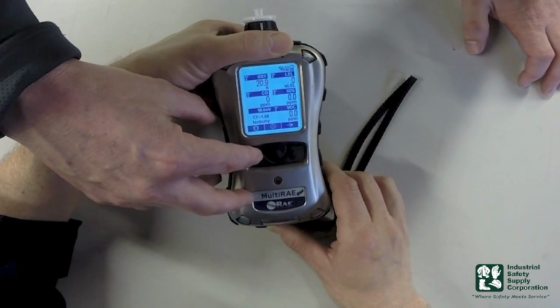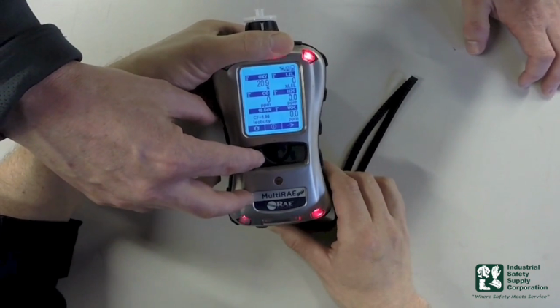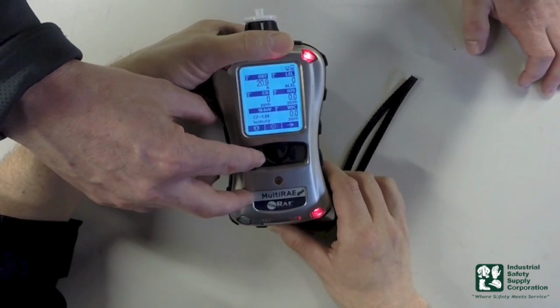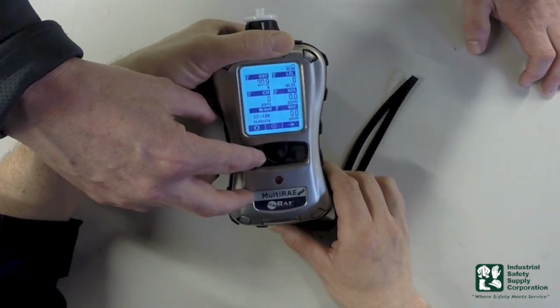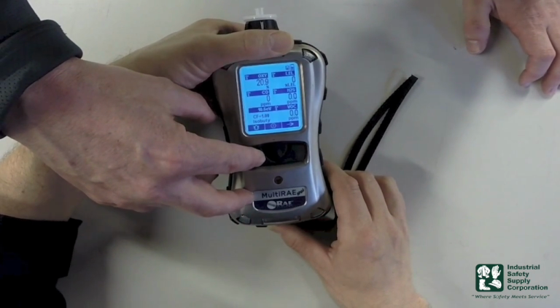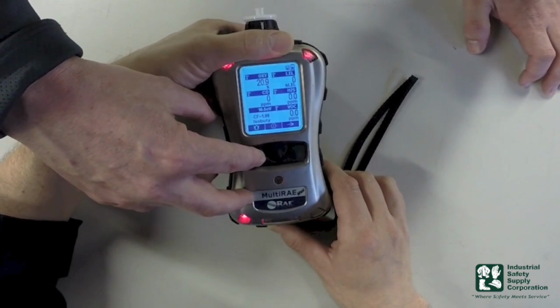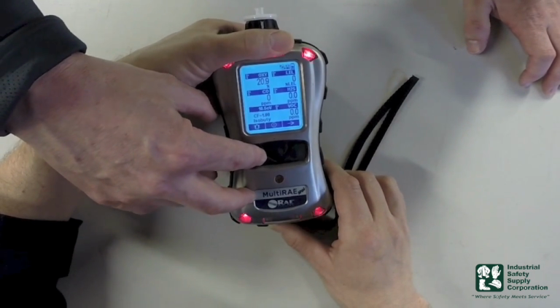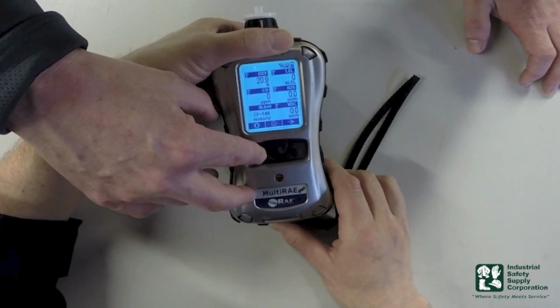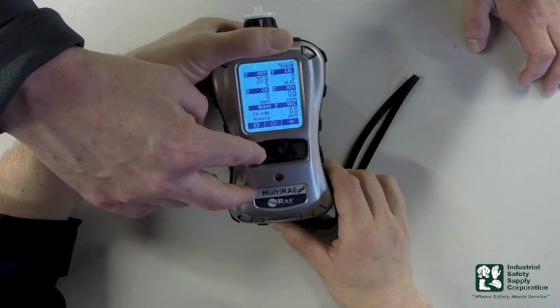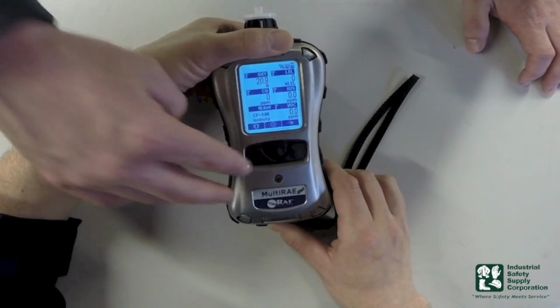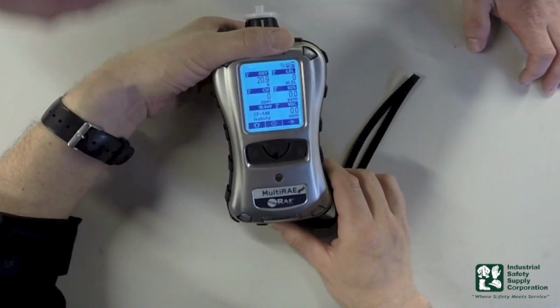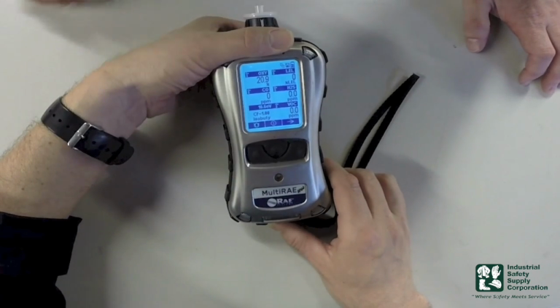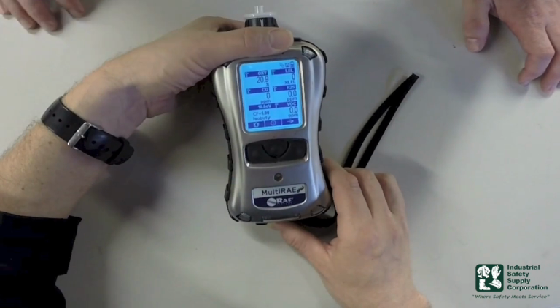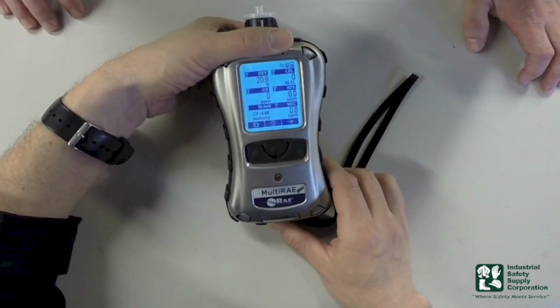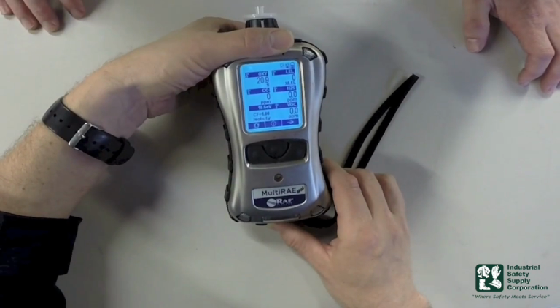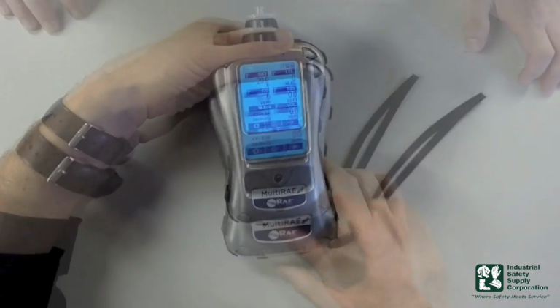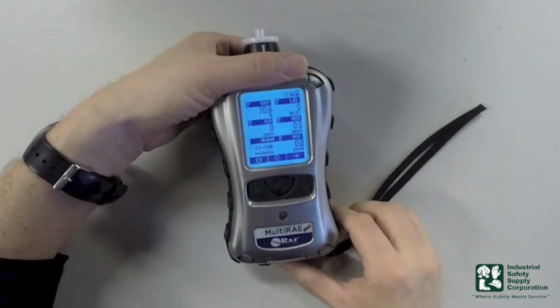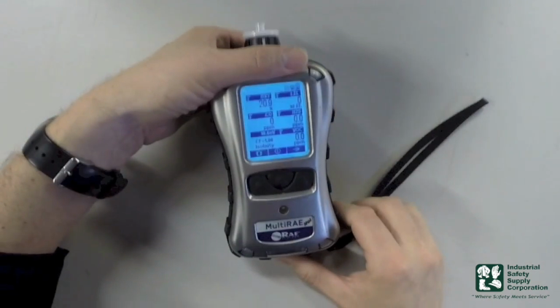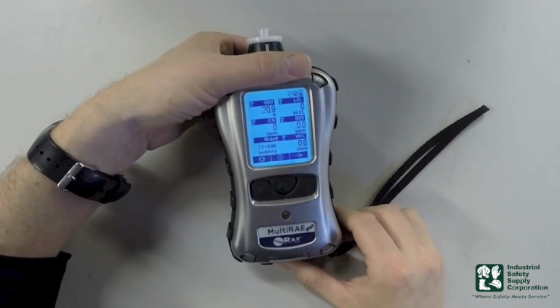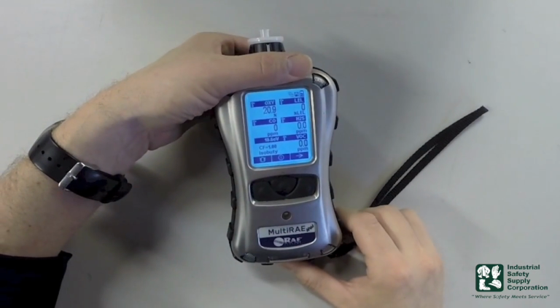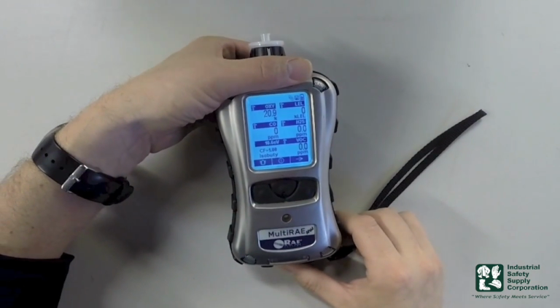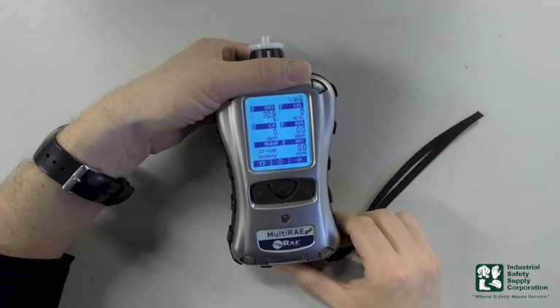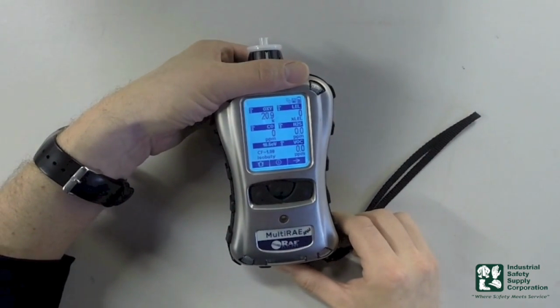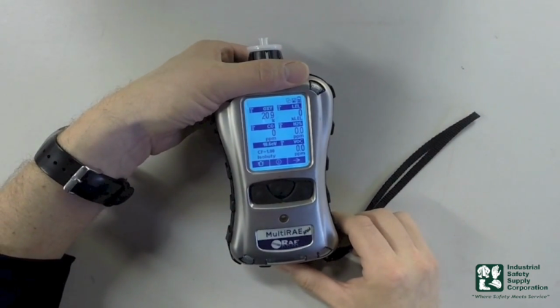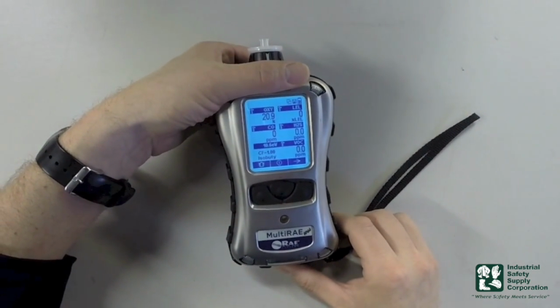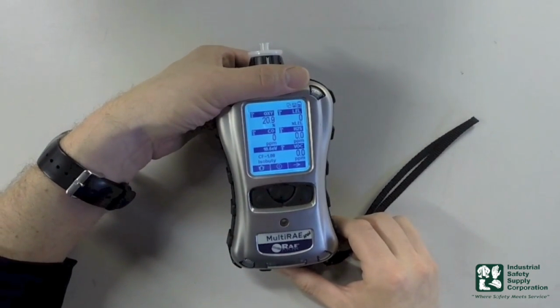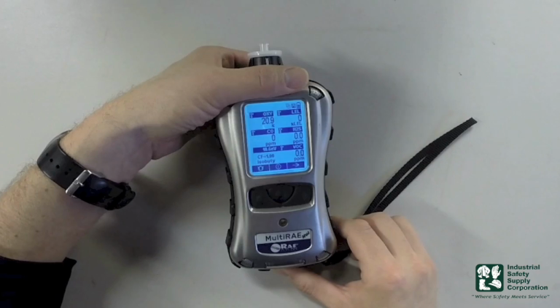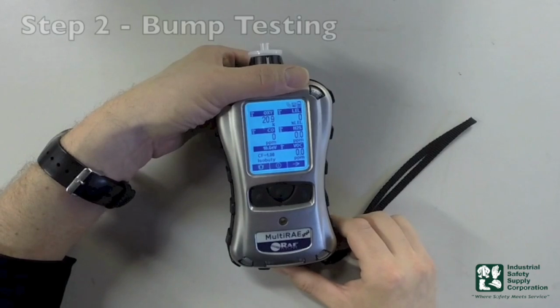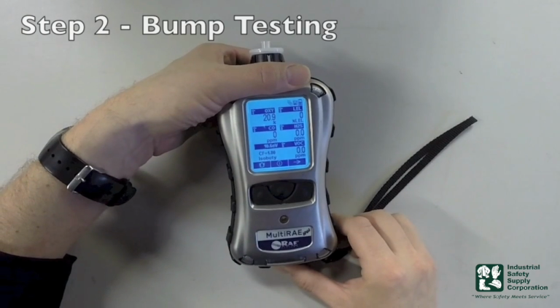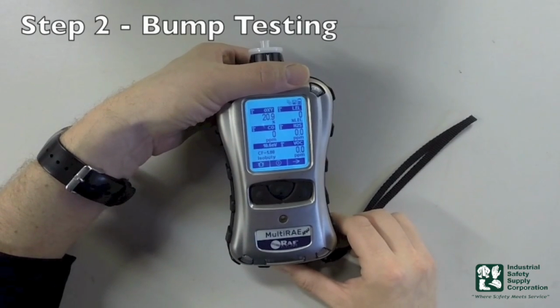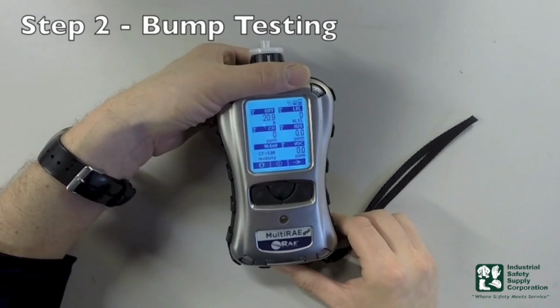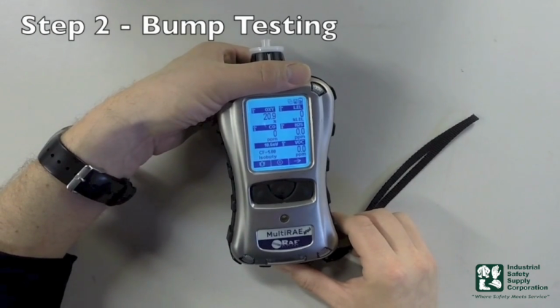I'm going to go ahead and press the Y key to reset my pump. The next thing we're going to do is perform an actual bump test on the piece of equipment.